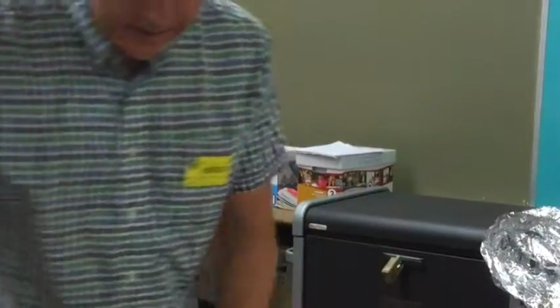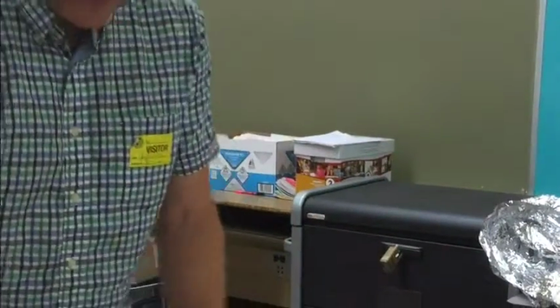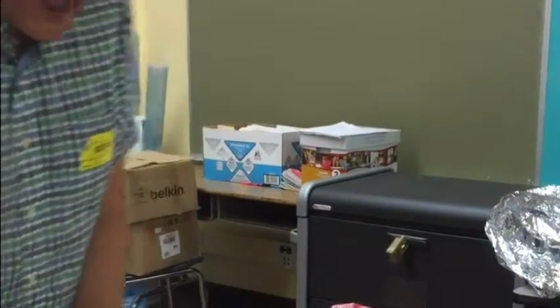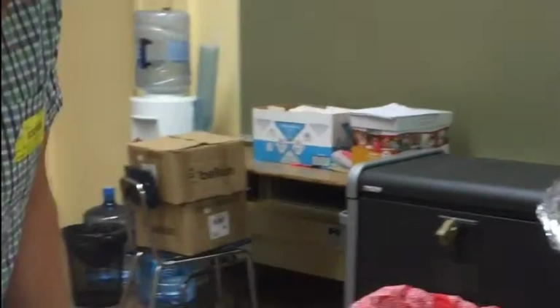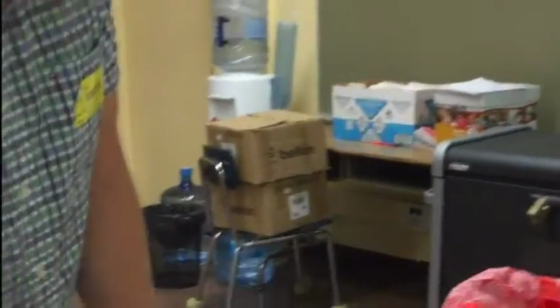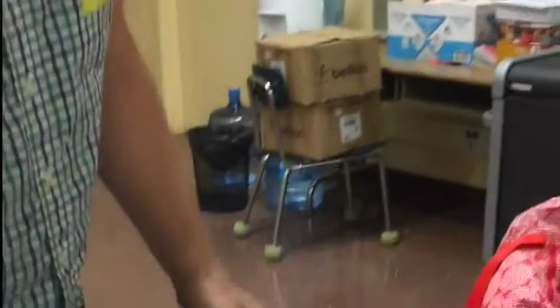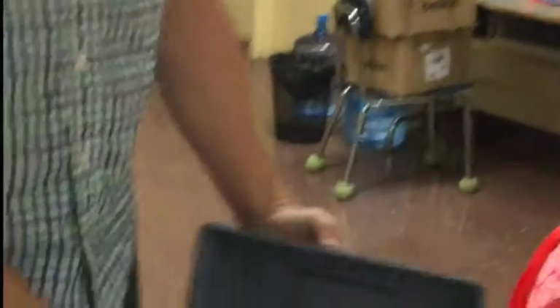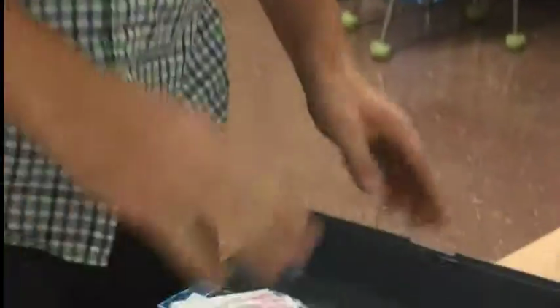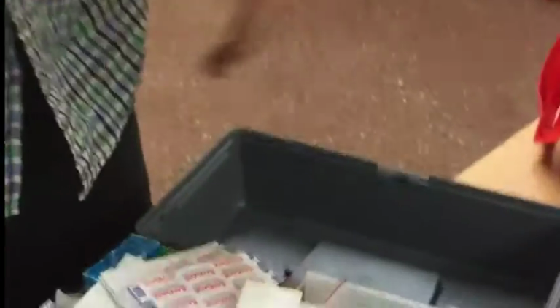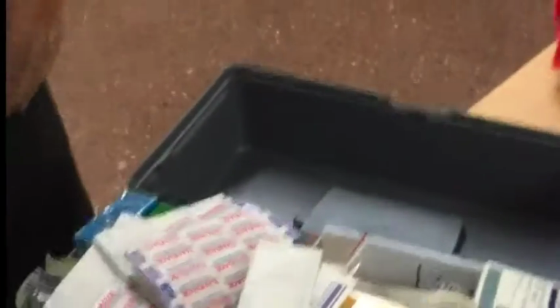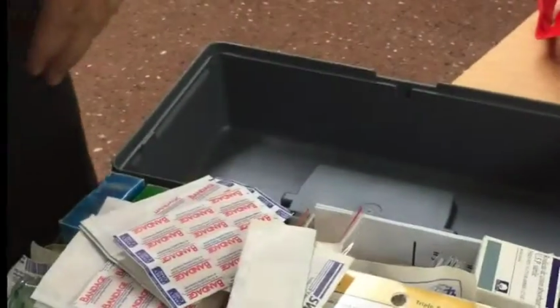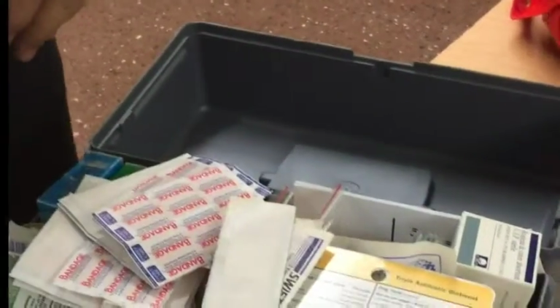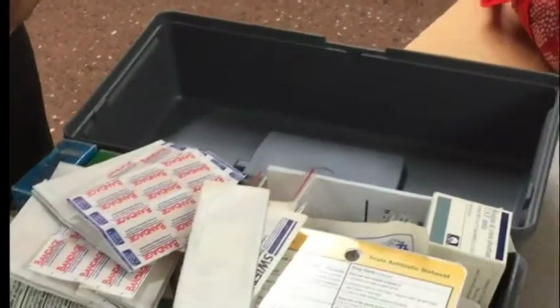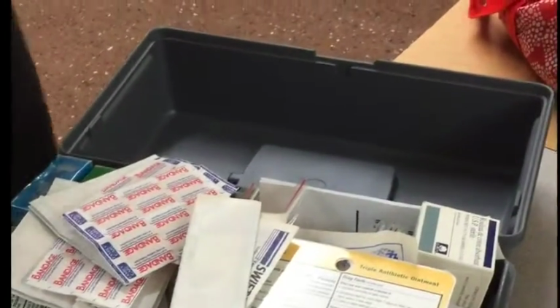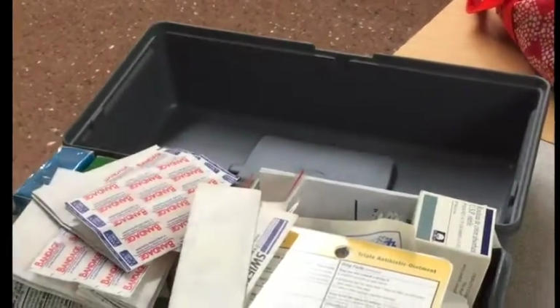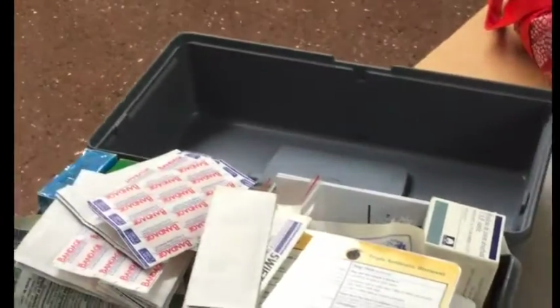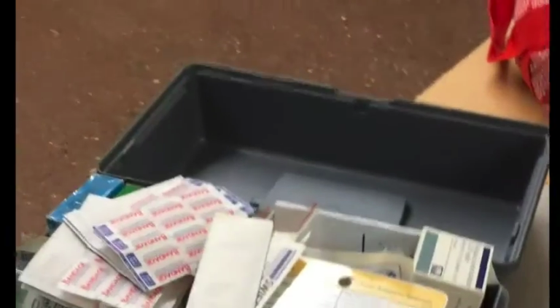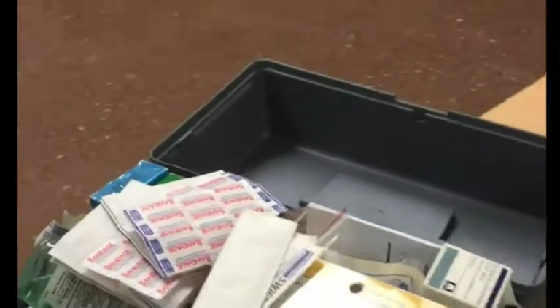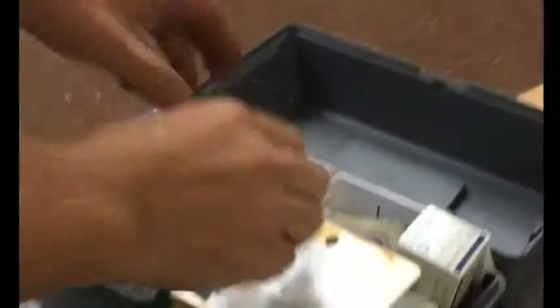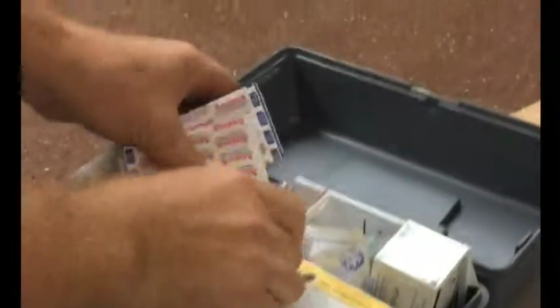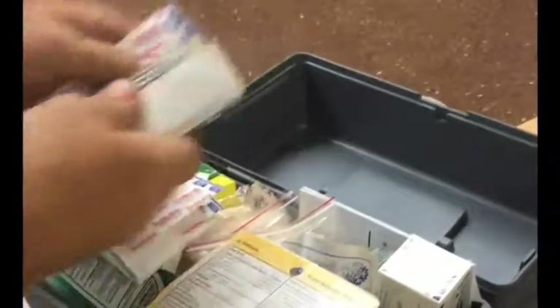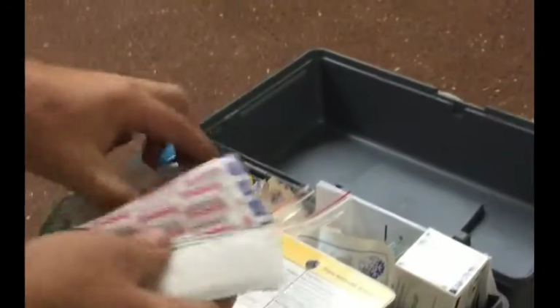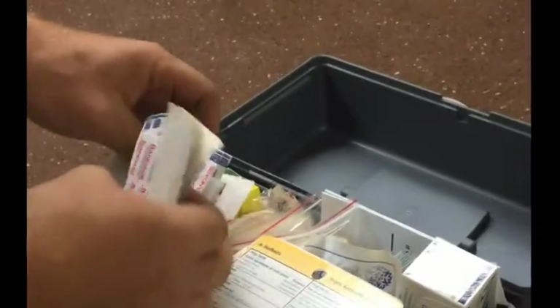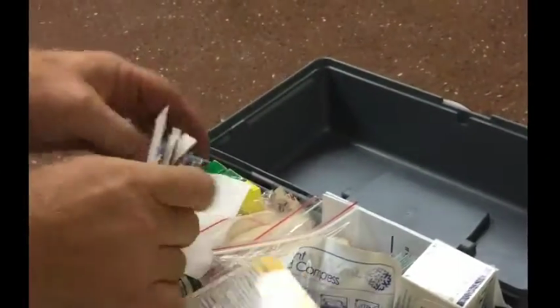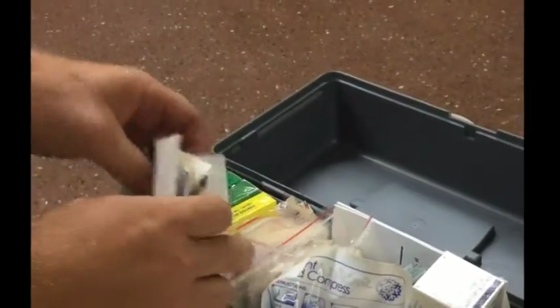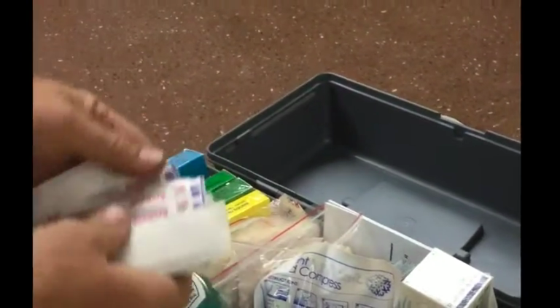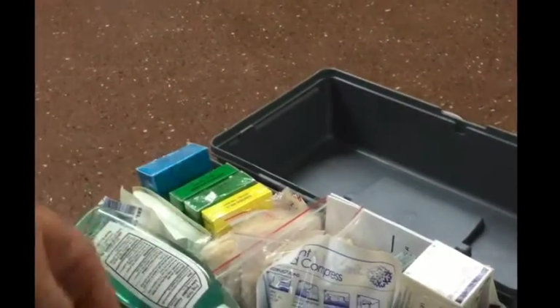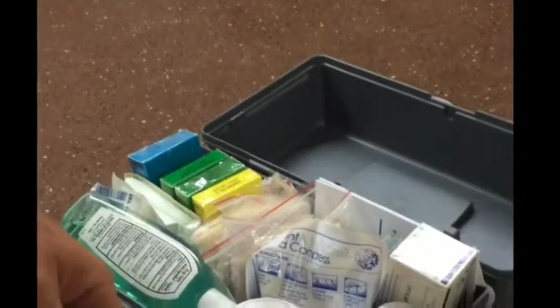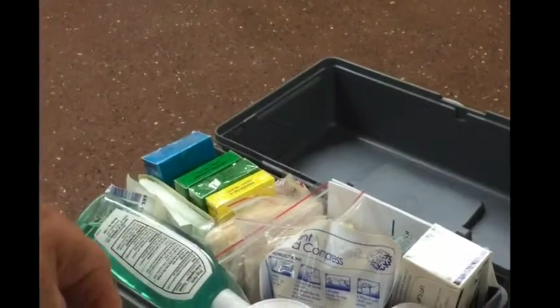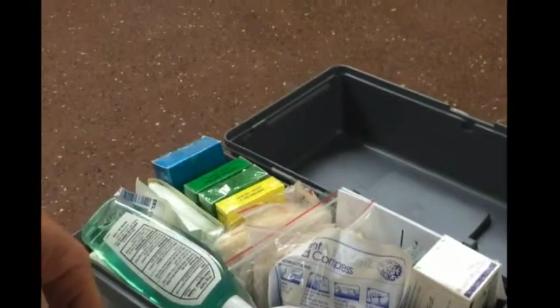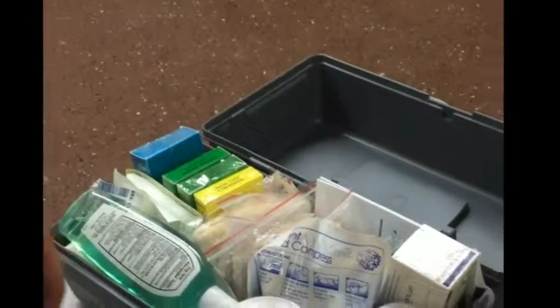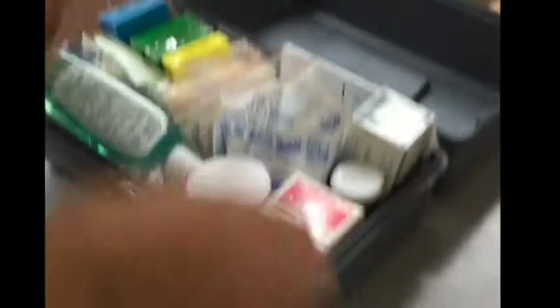Now we've got the first aid kit. These used to be held separately, but they were easy to forget on the way out of the room. So inside this medical kit, first aid kit, you've got bandages — enough for about 30 kids — in different sizes, small and large.